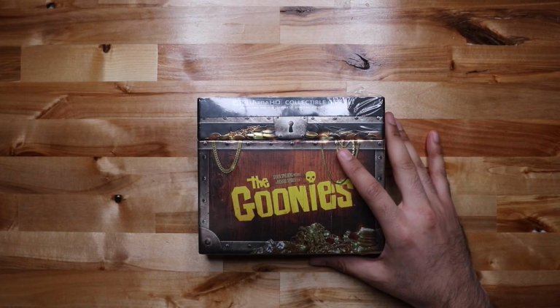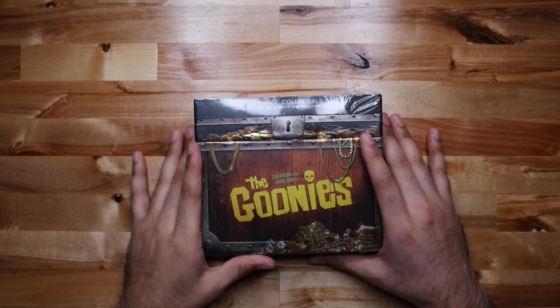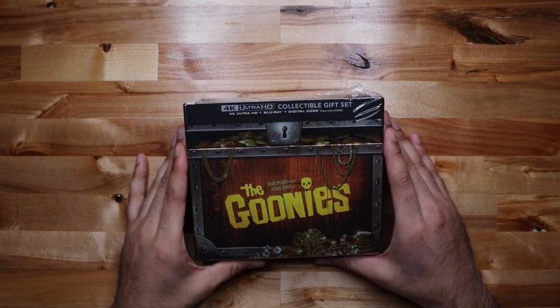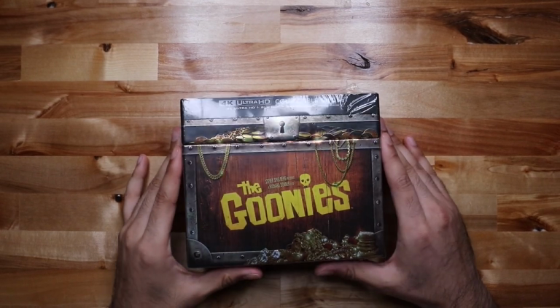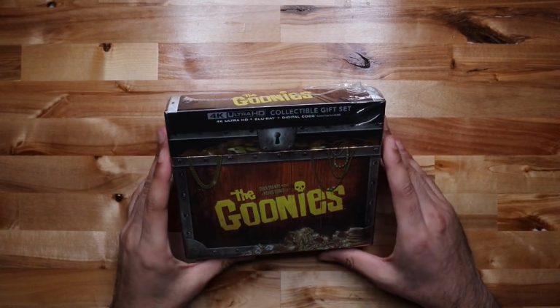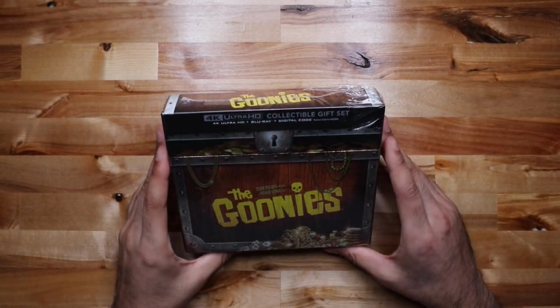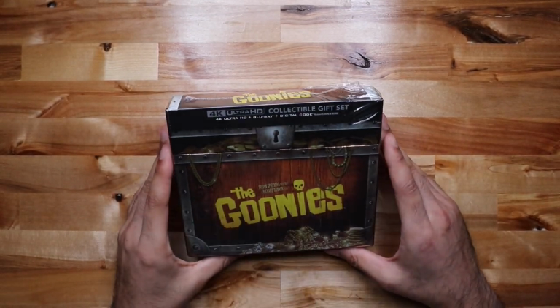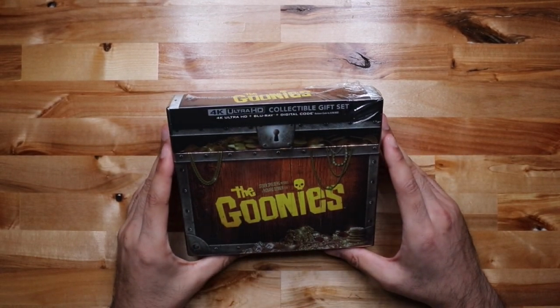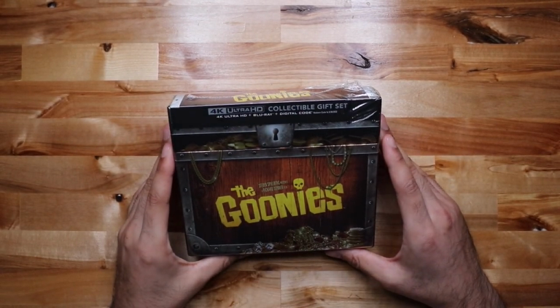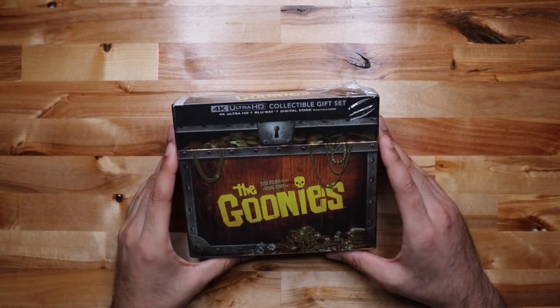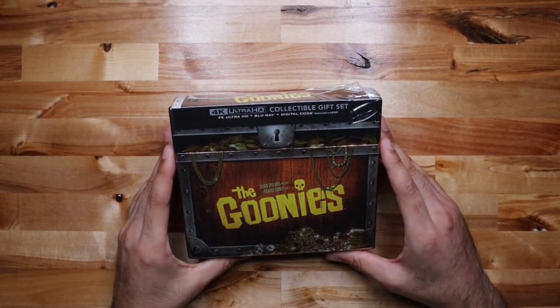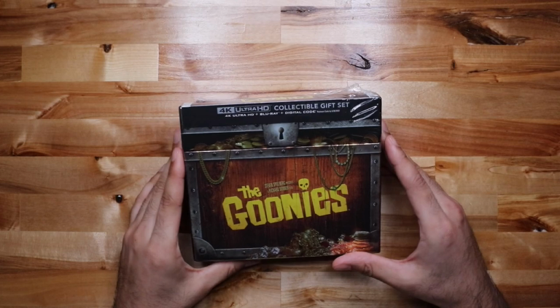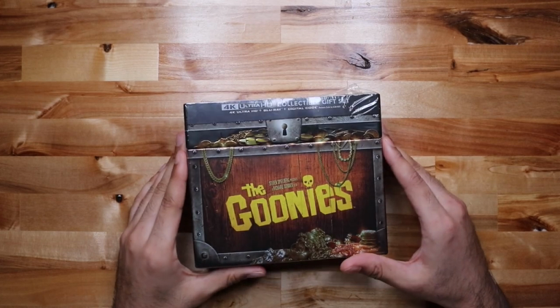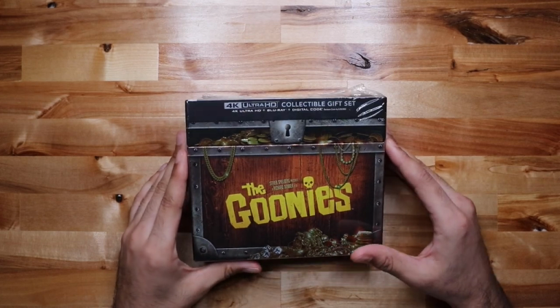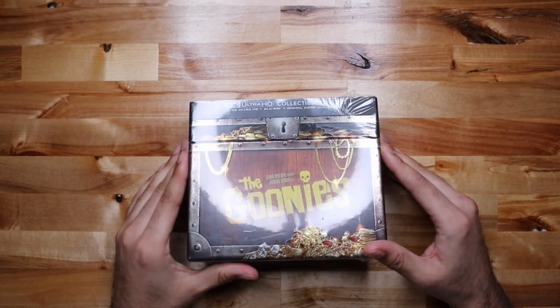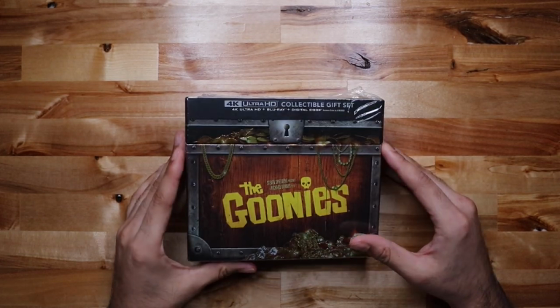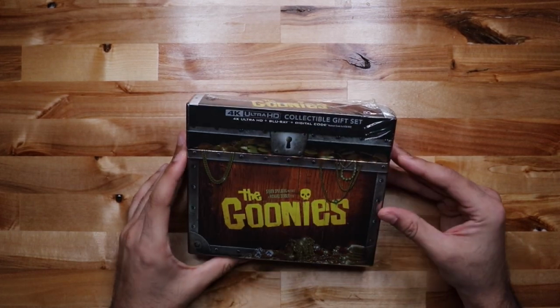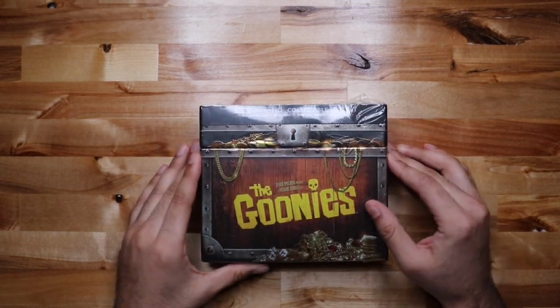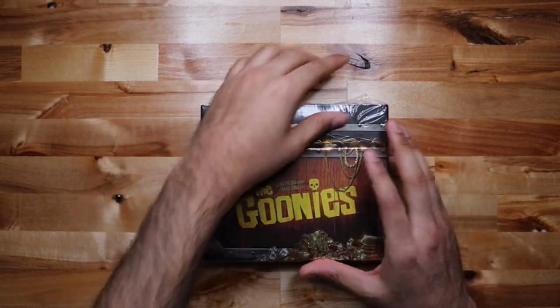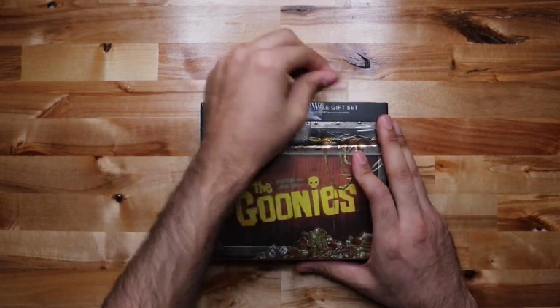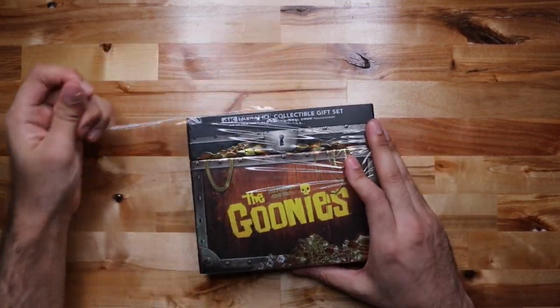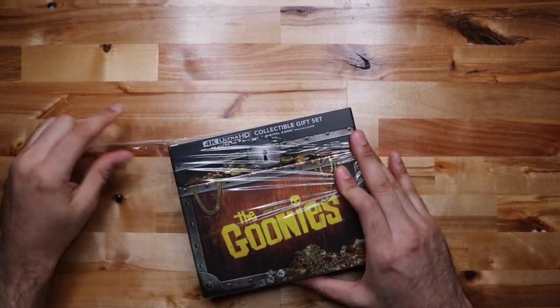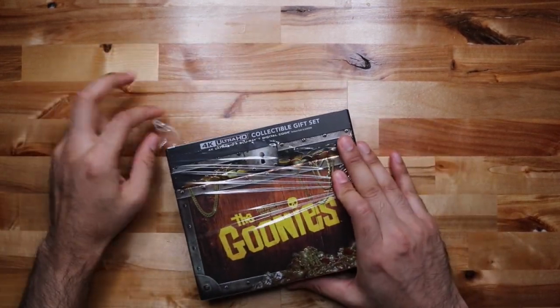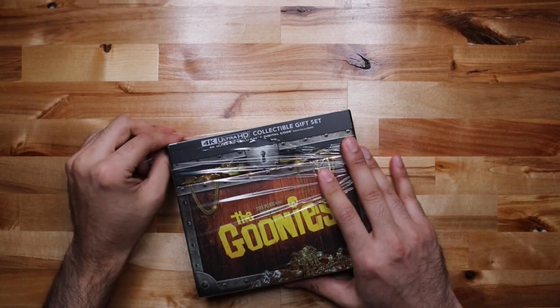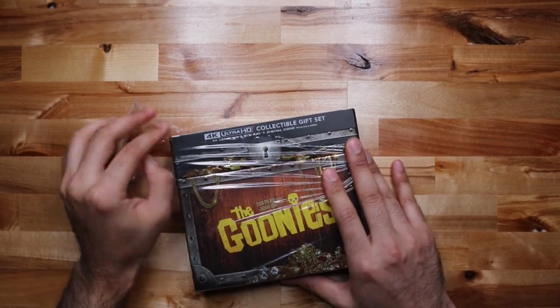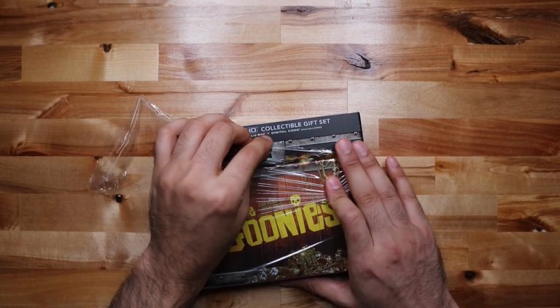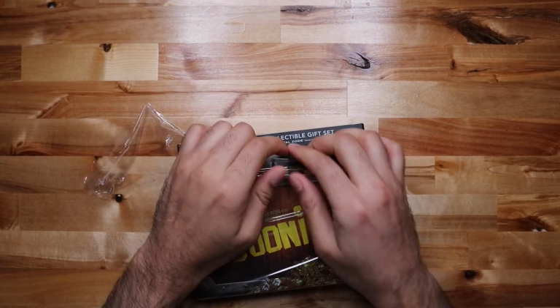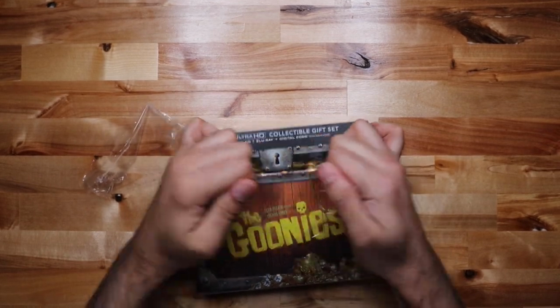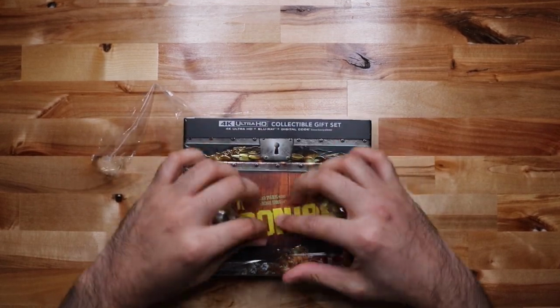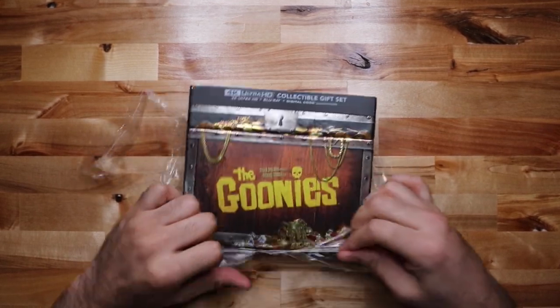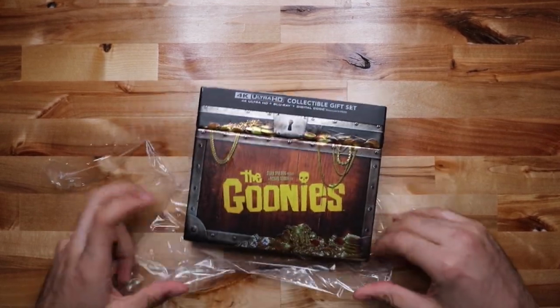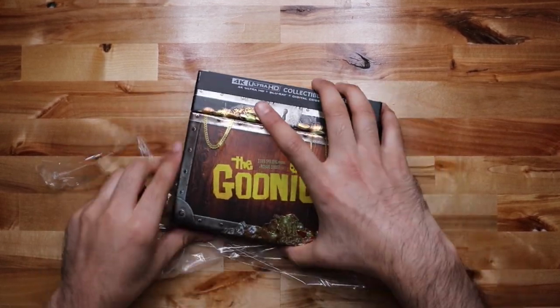Alright so today the Goonies. This is a Steven Spielberg production from 1985. This is a special edition 4K collectible gift set on Amazon.